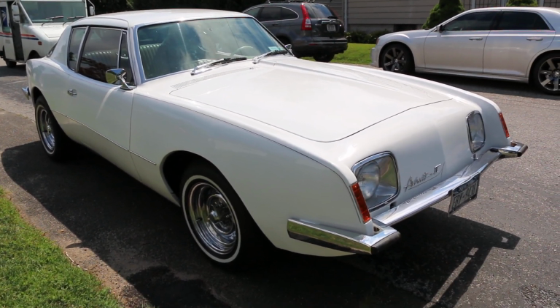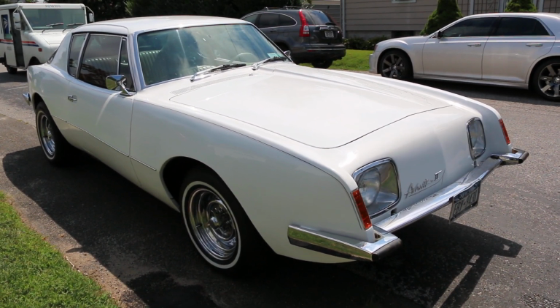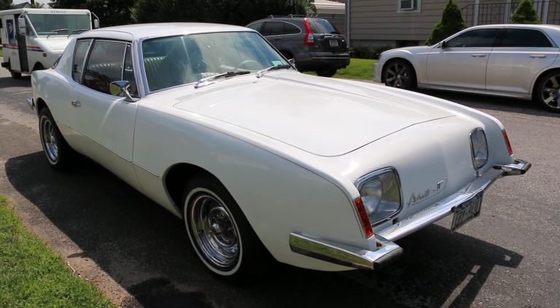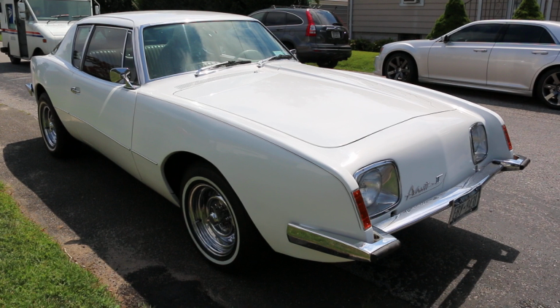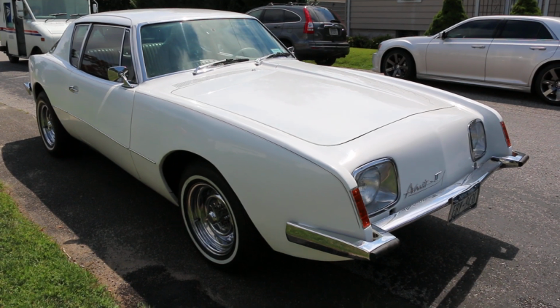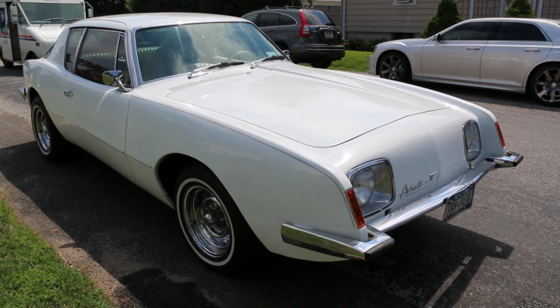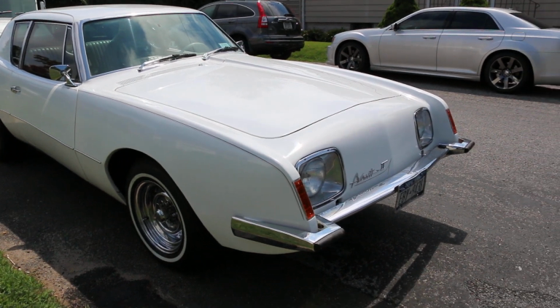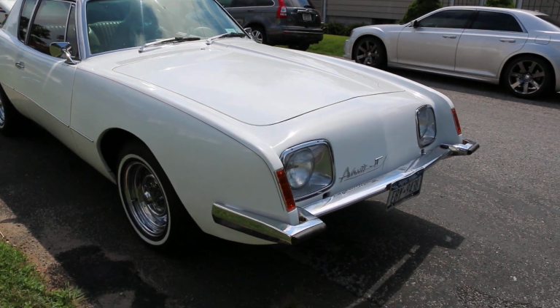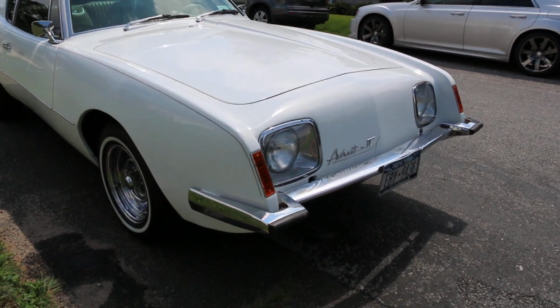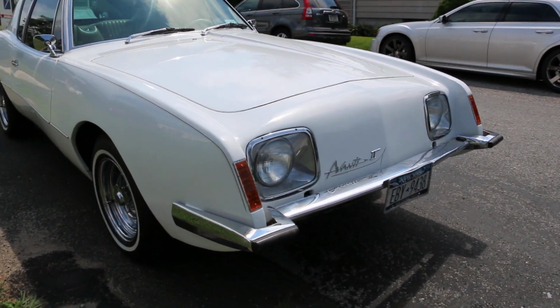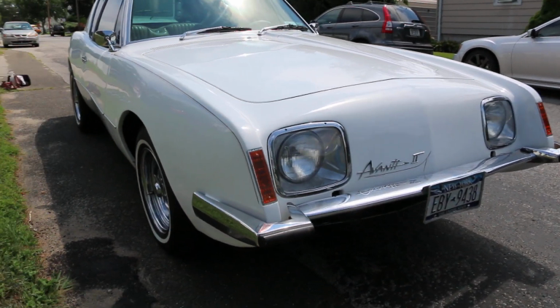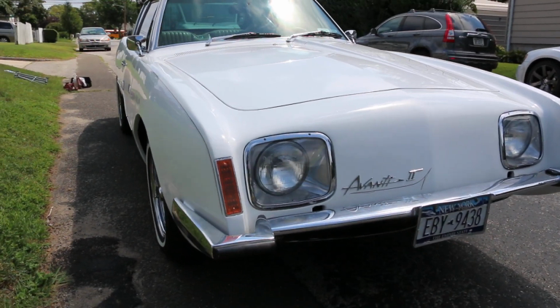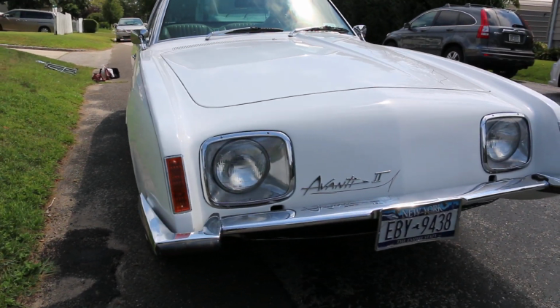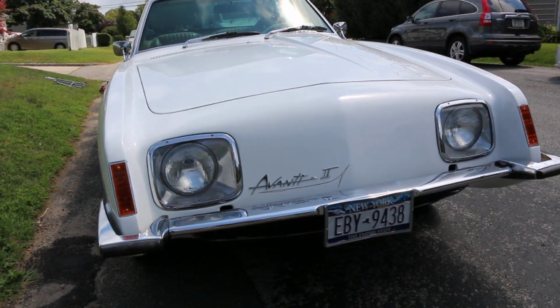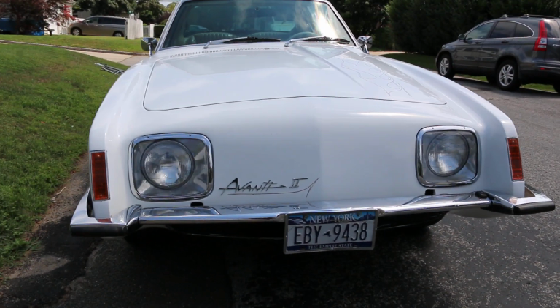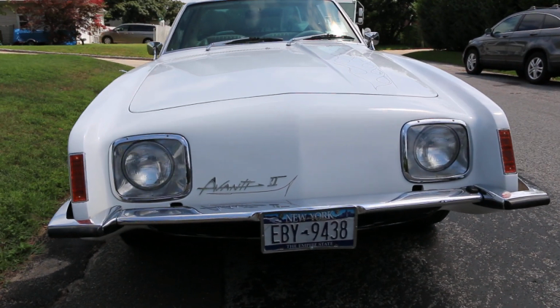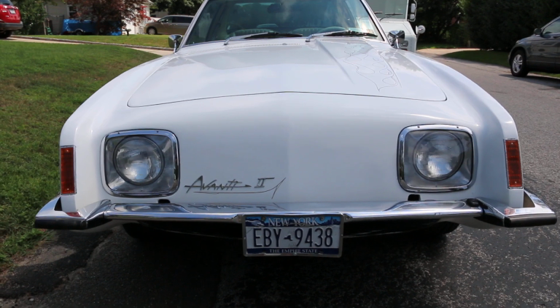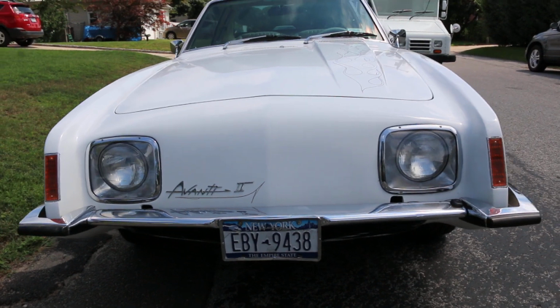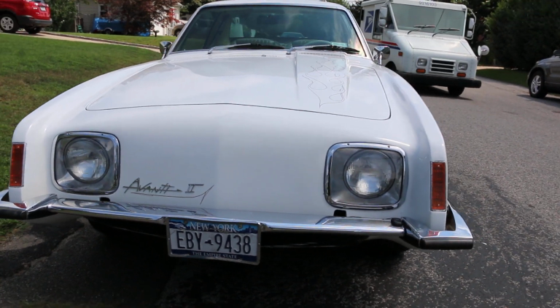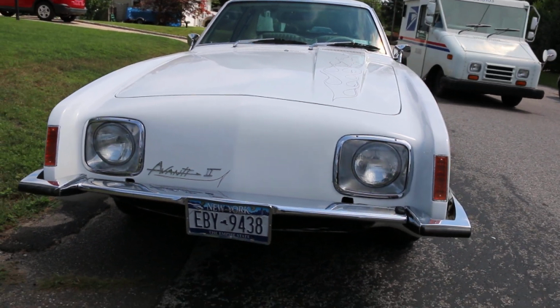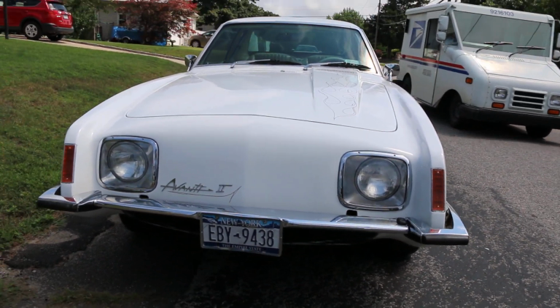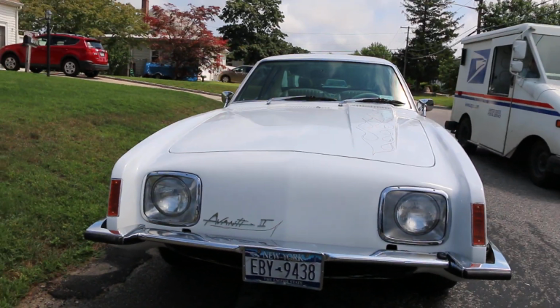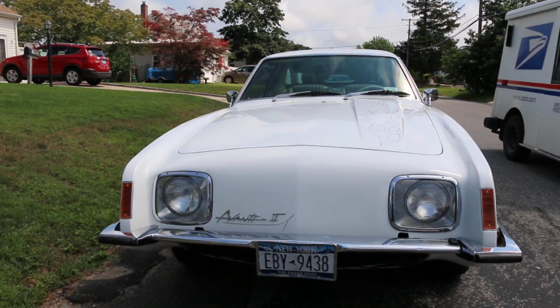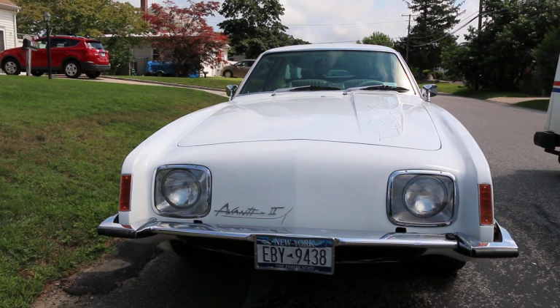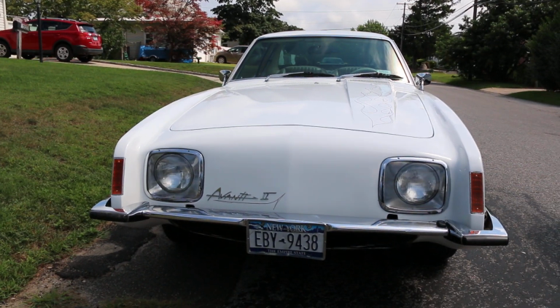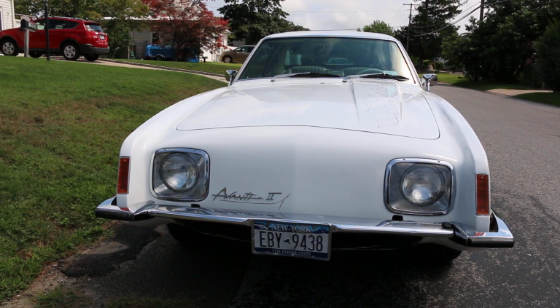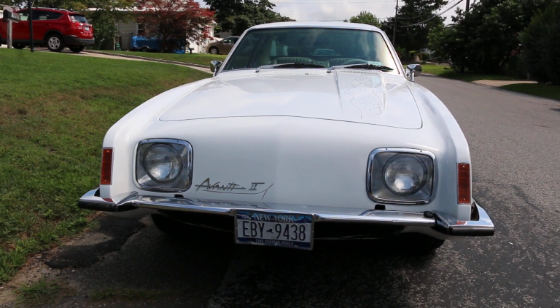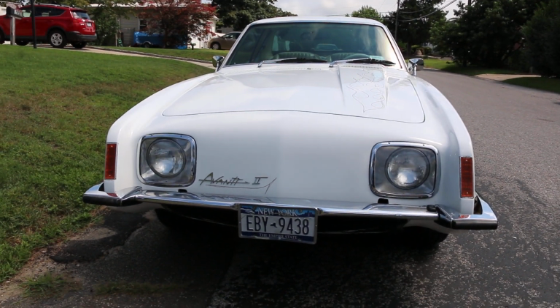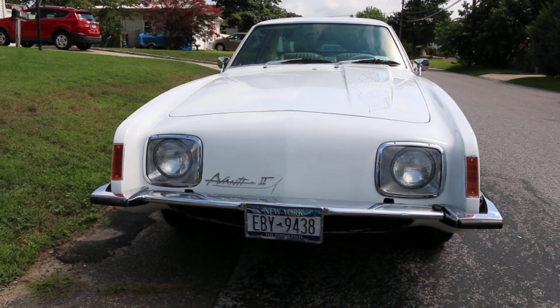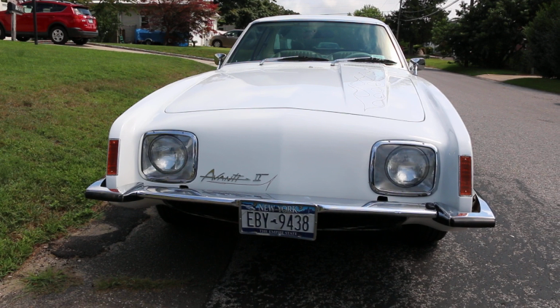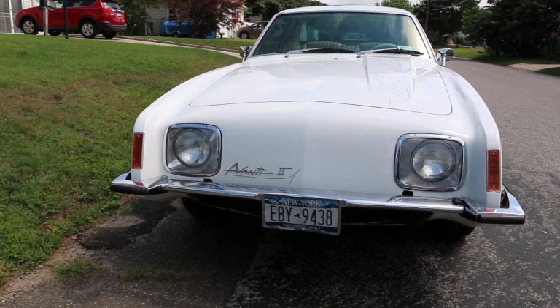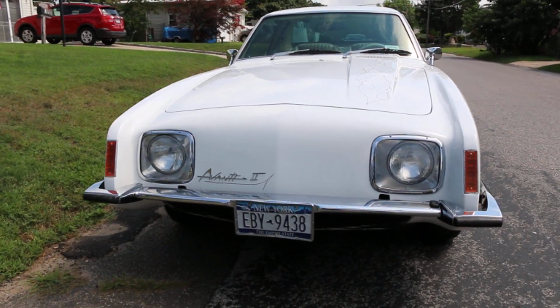It's got 73,000 miles on it — that's what it says — and it runs very good. 305 is out of a Camaro? It's out of a 69 Camaro, which the guy changed it to a big block. That's why I got this one.